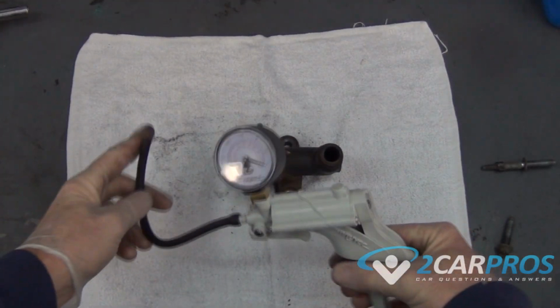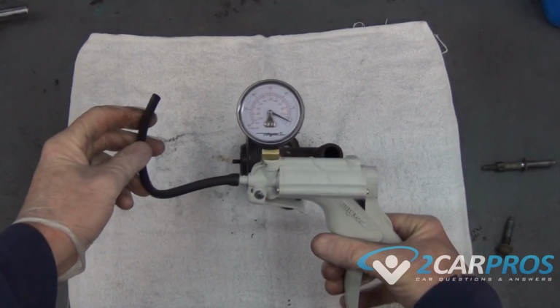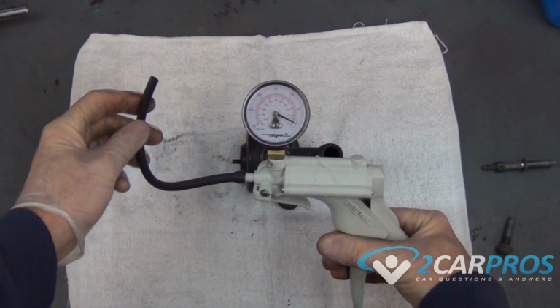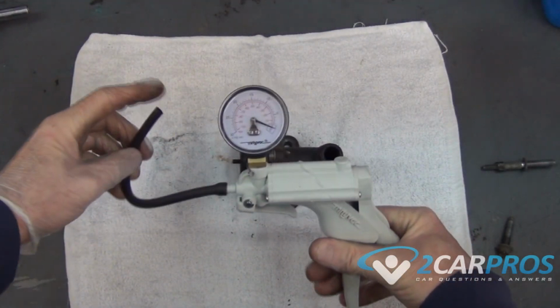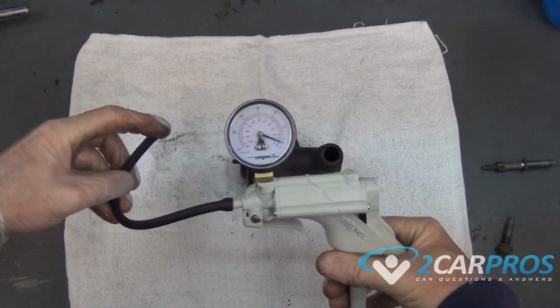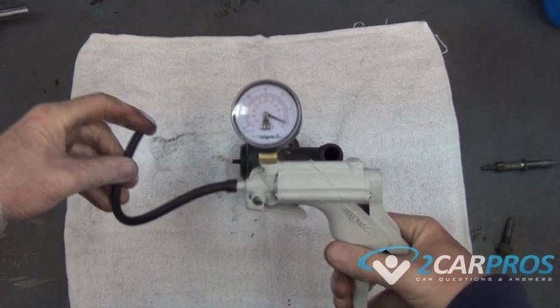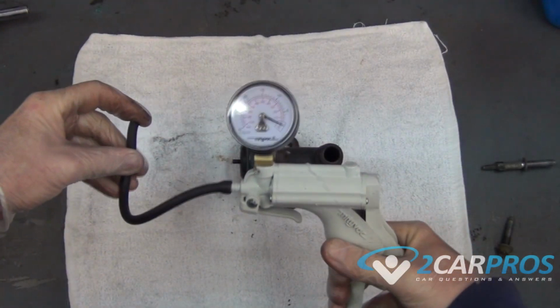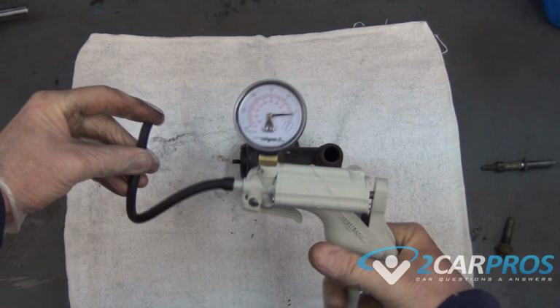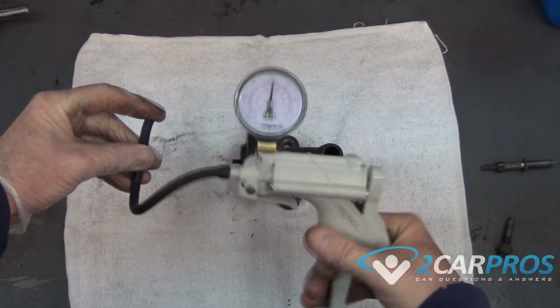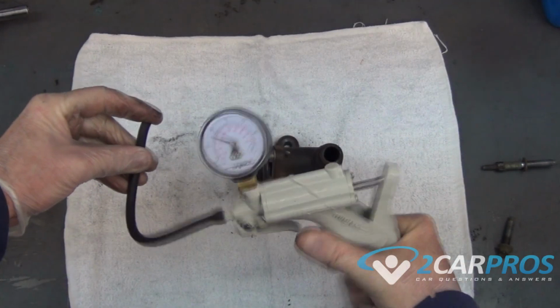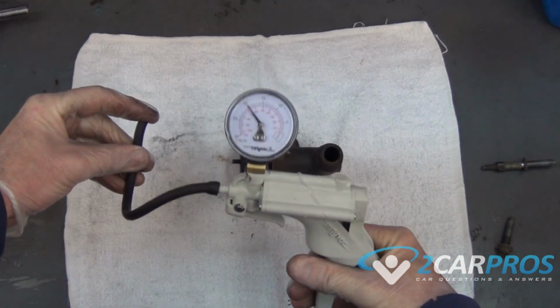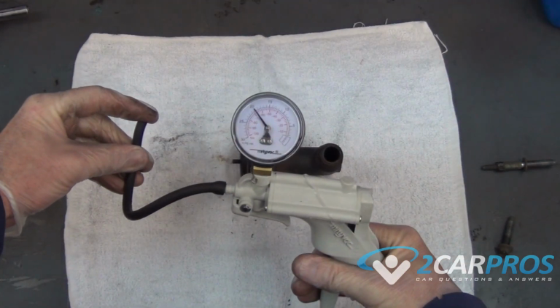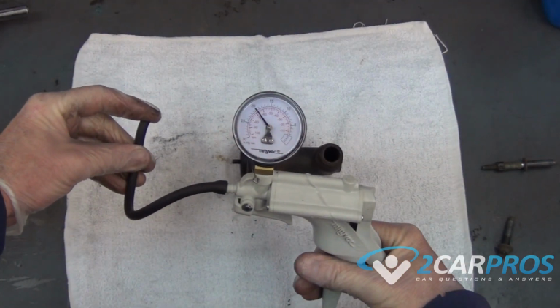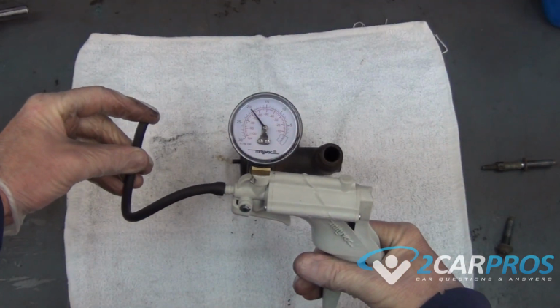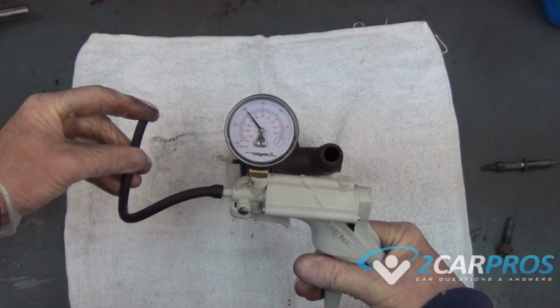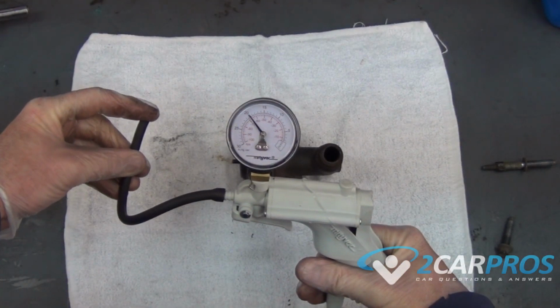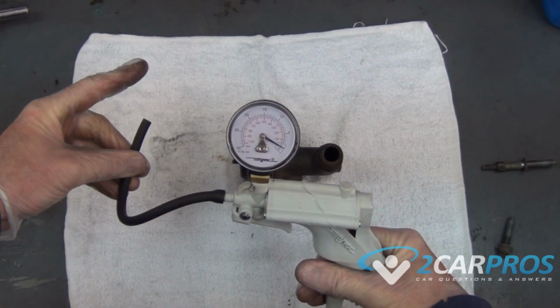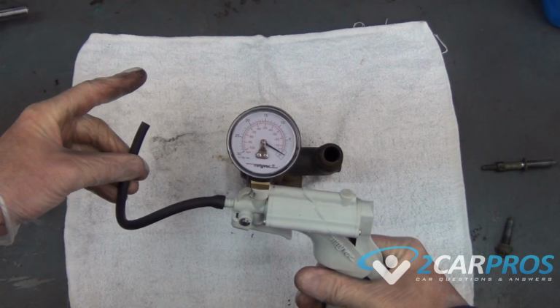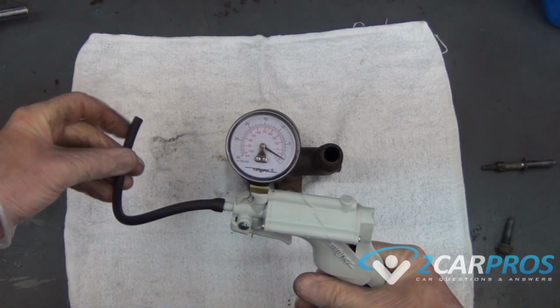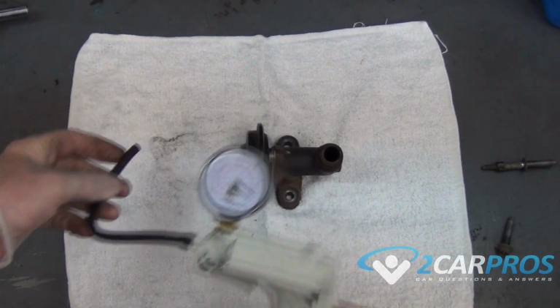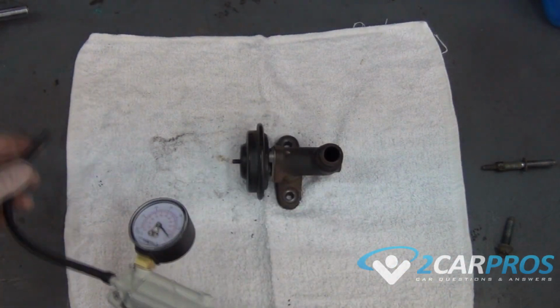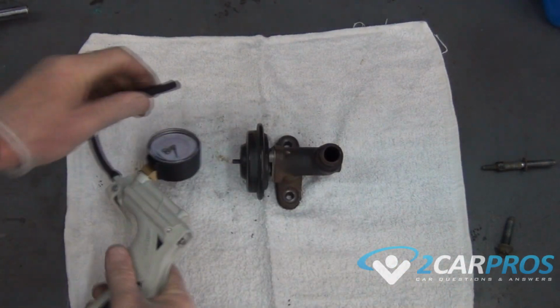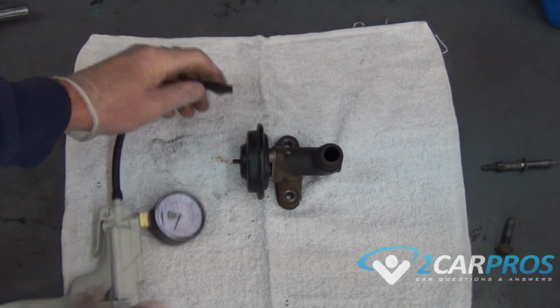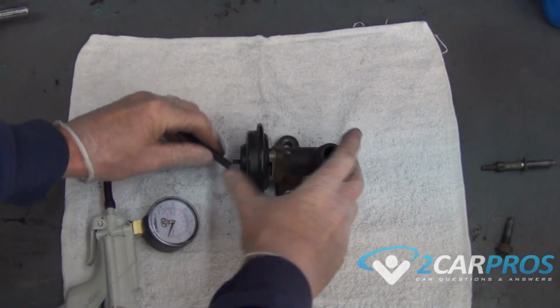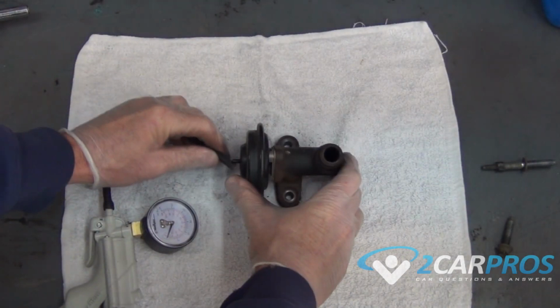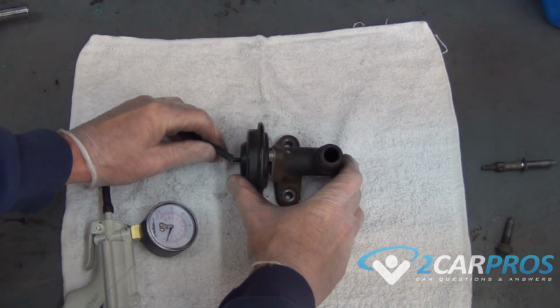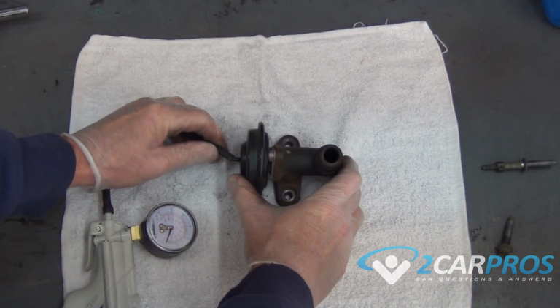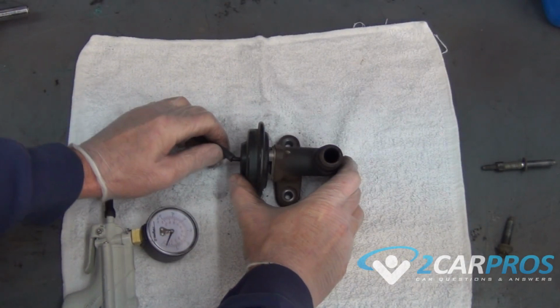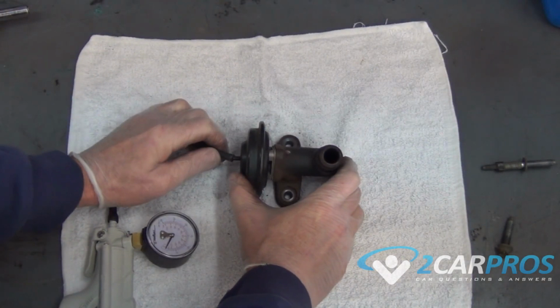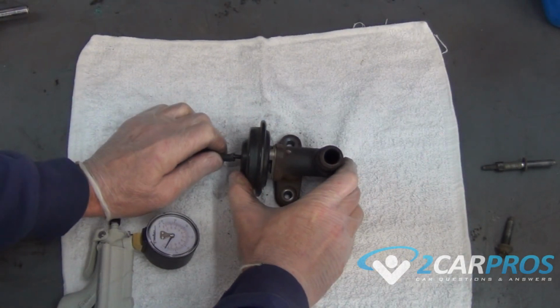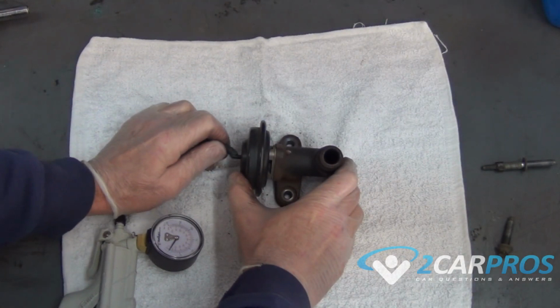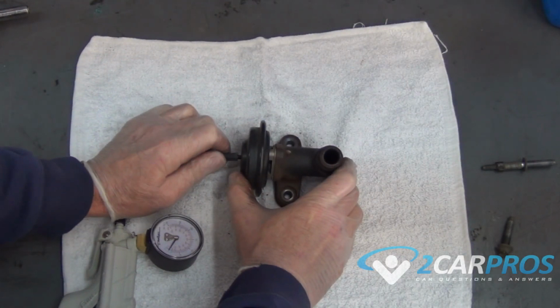Next we're going to grab a hand-operated vacuum pump and attach it to the EGR valve to see if it can hold vacuum. These pumps are available on Amazon from anywhere from $20 to $50 for a really nice one.